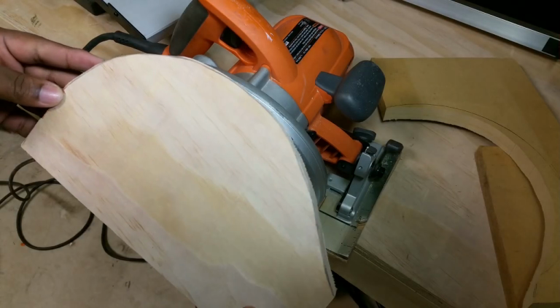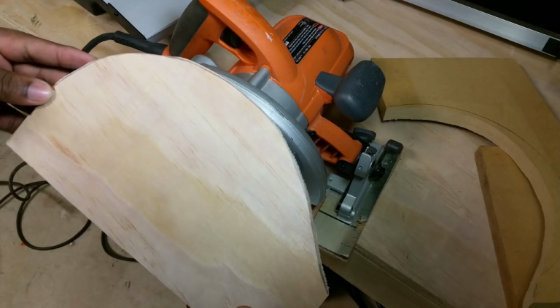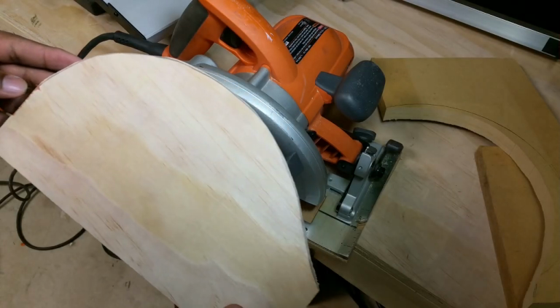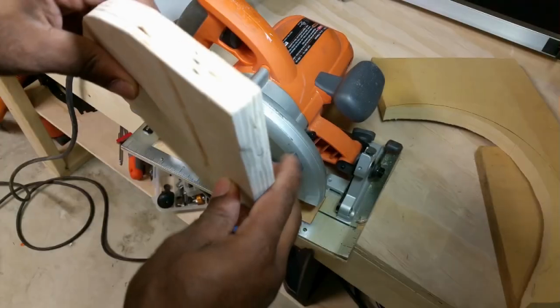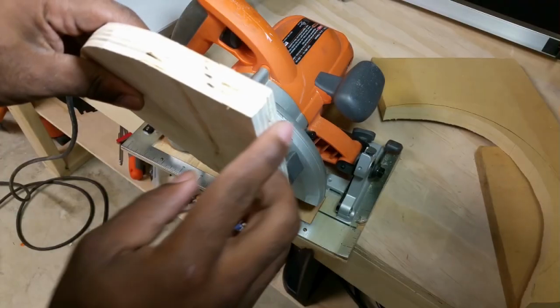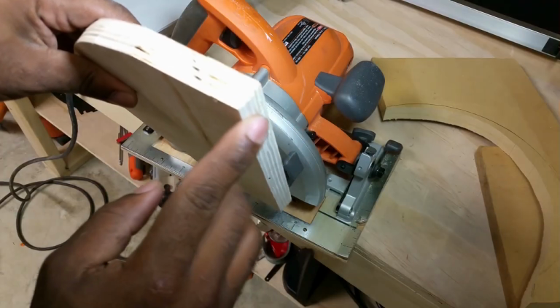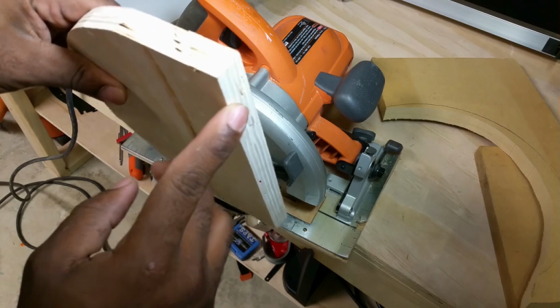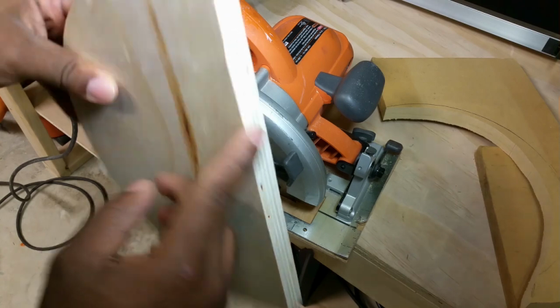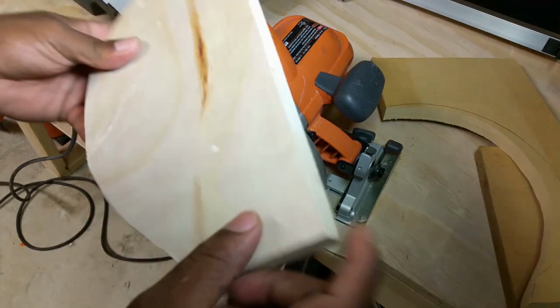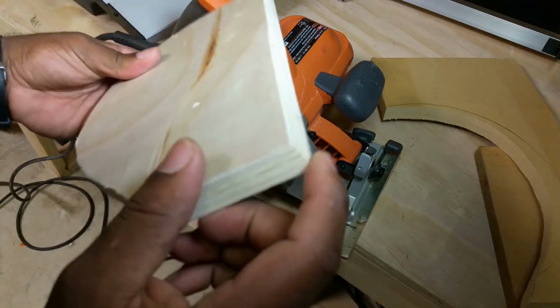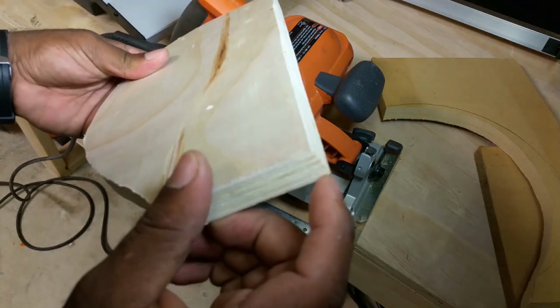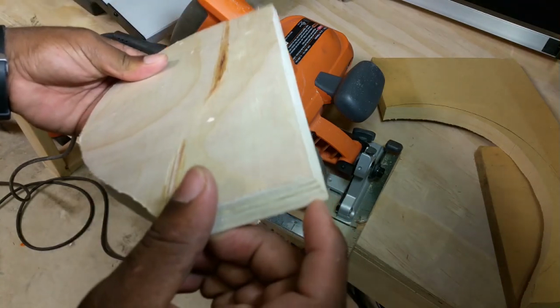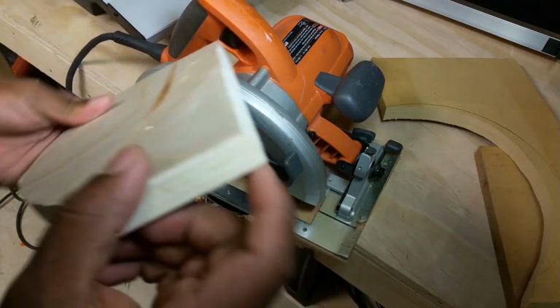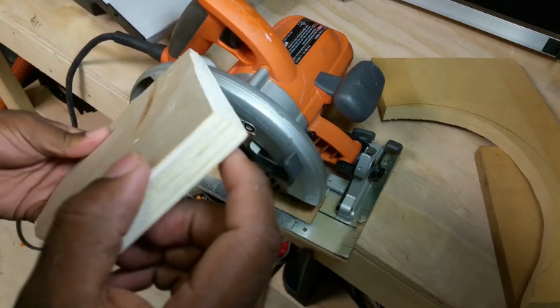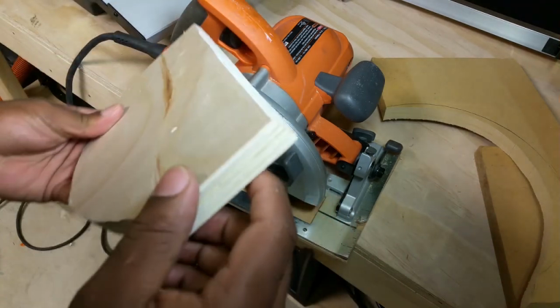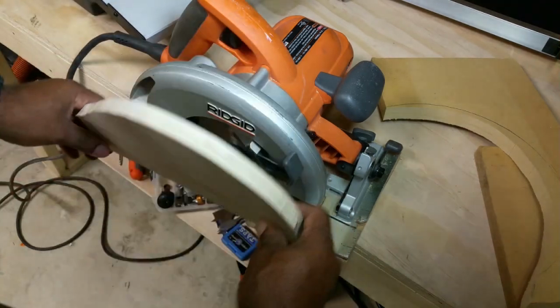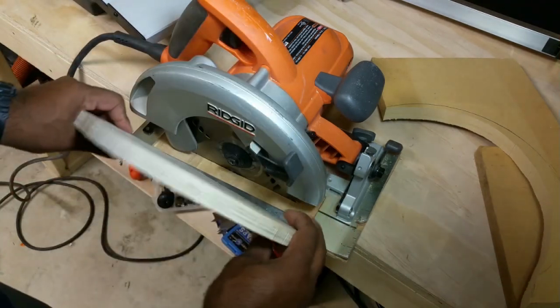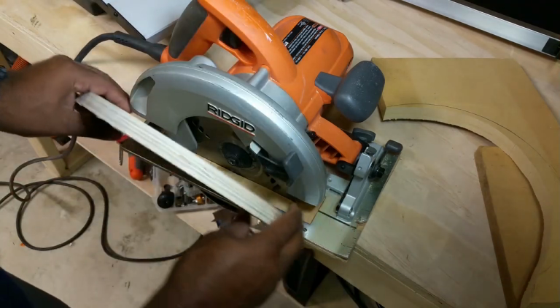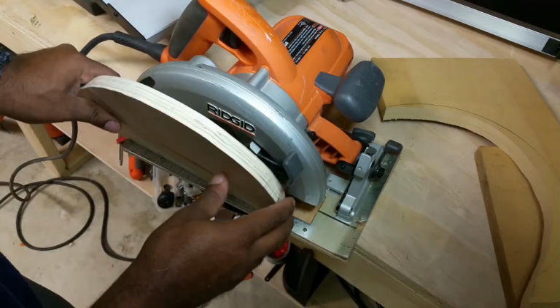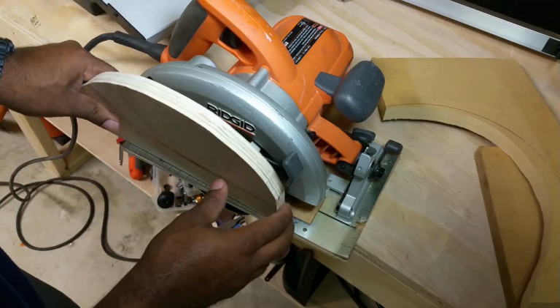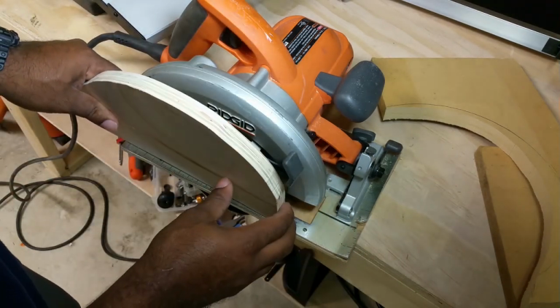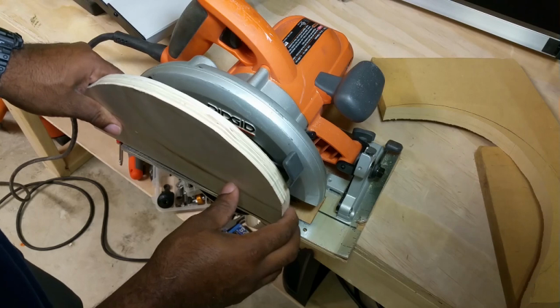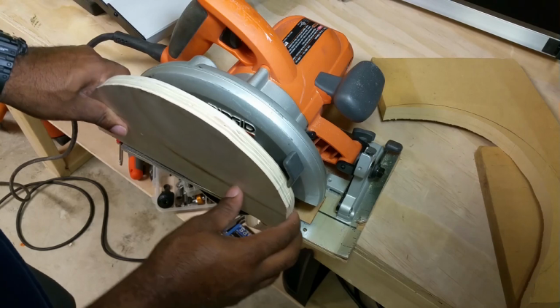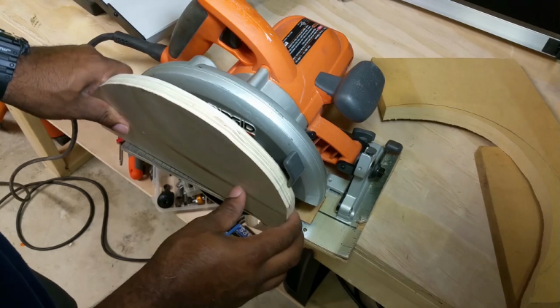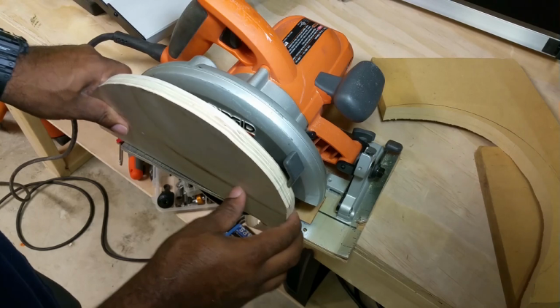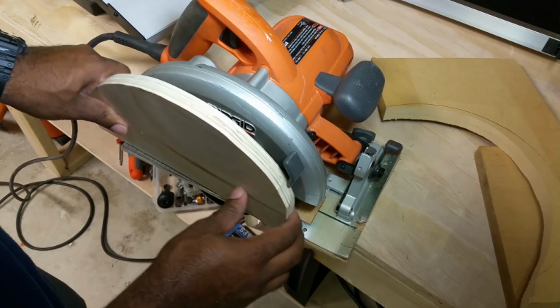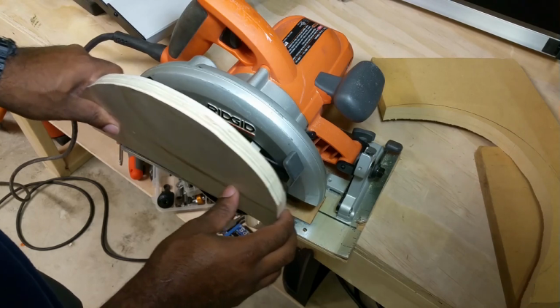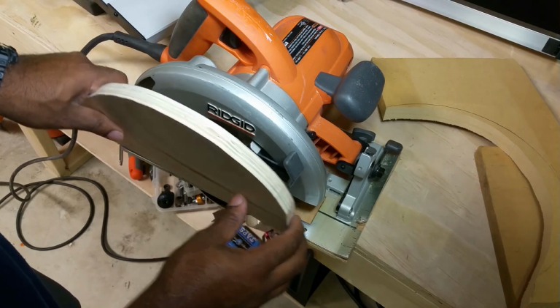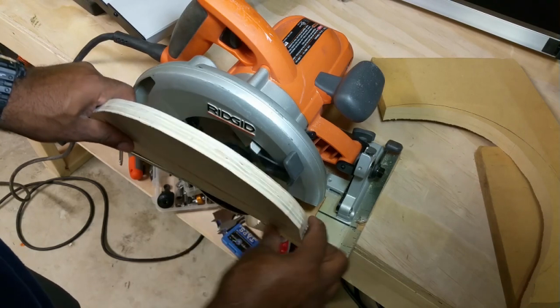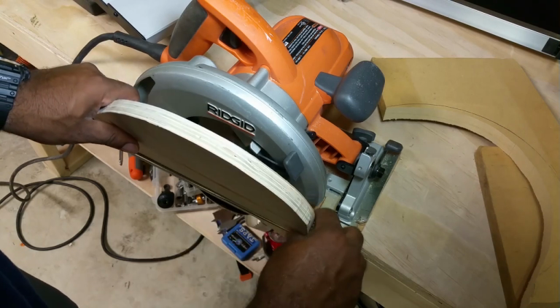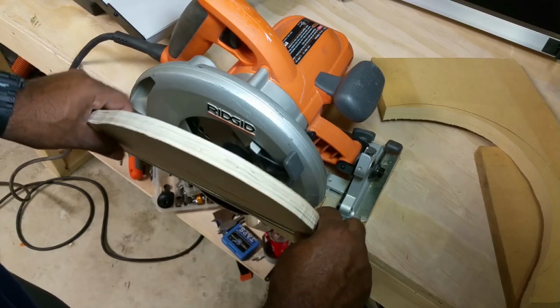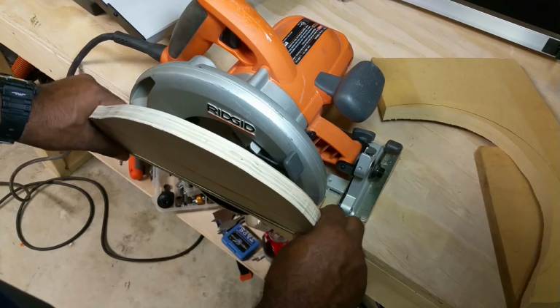As you notice, this board is no longer straight. Using the orbital sander, I took off 10 degrees so that this board sits at an angle. This is to prevent the board from getting in the way of the blade guard handle.